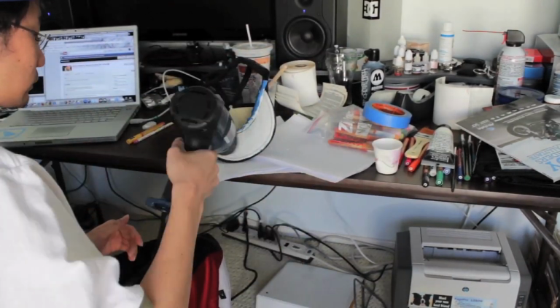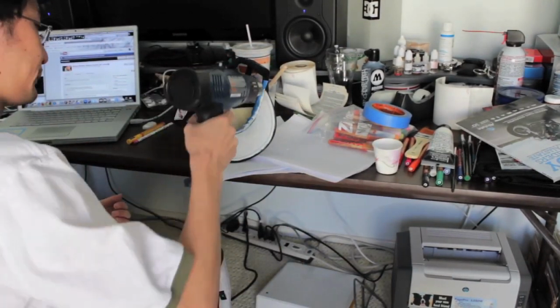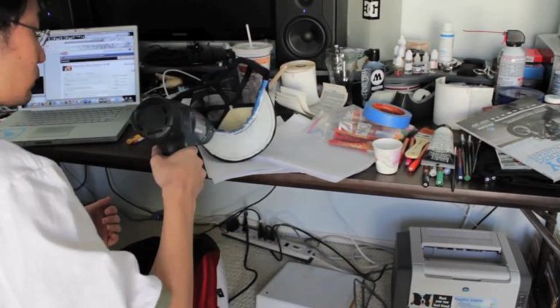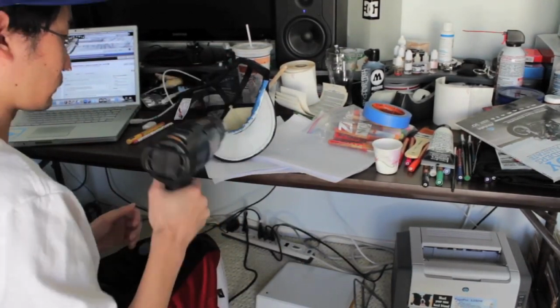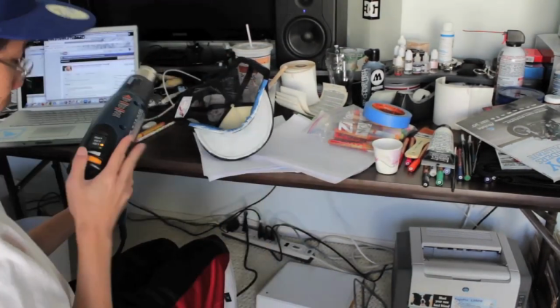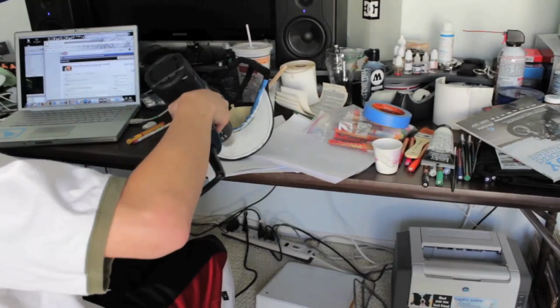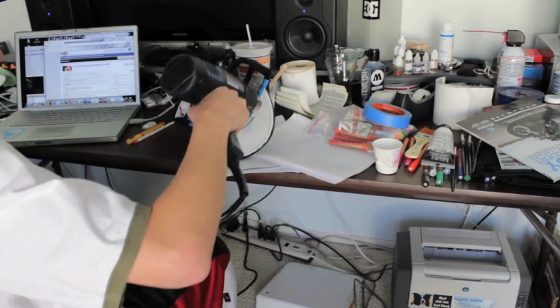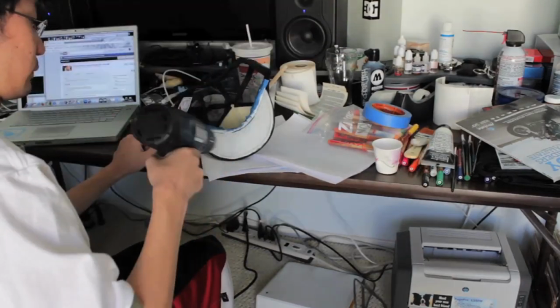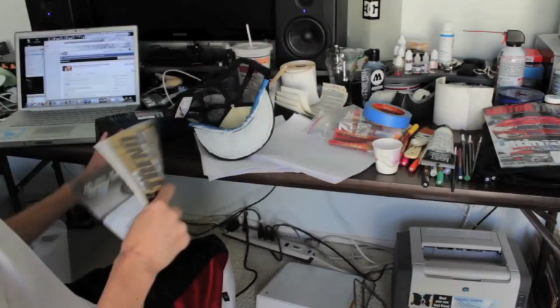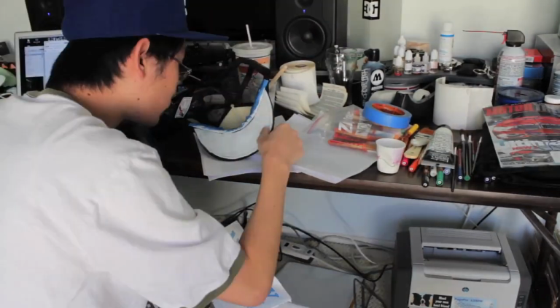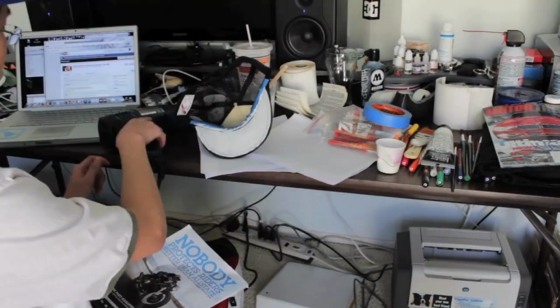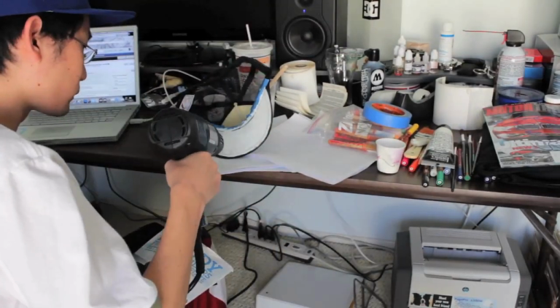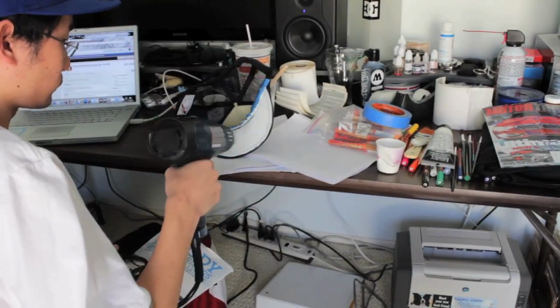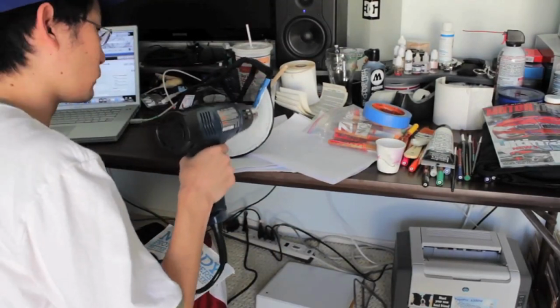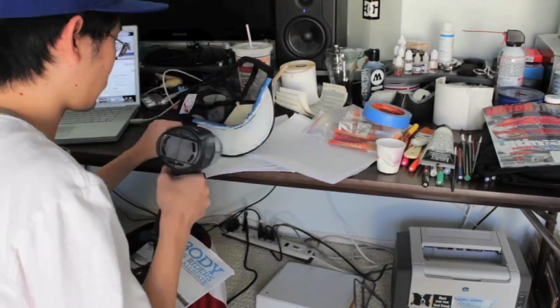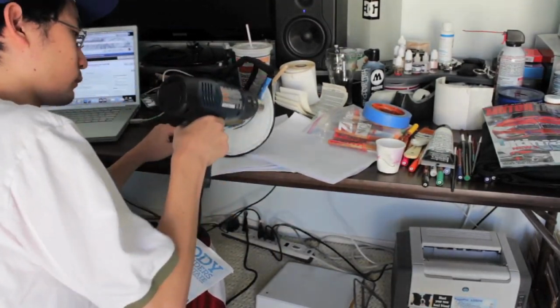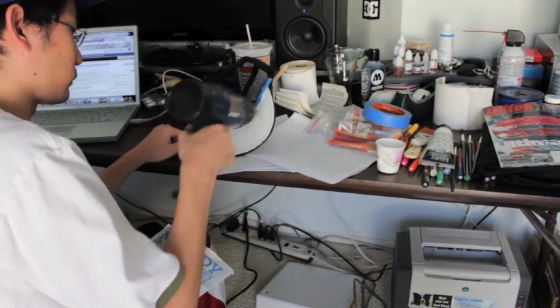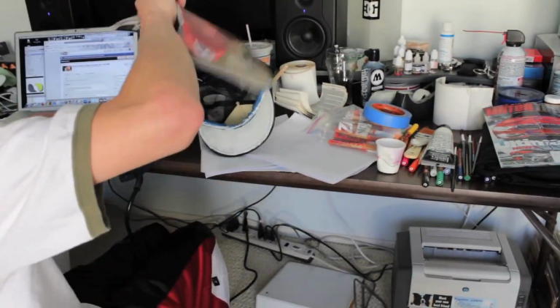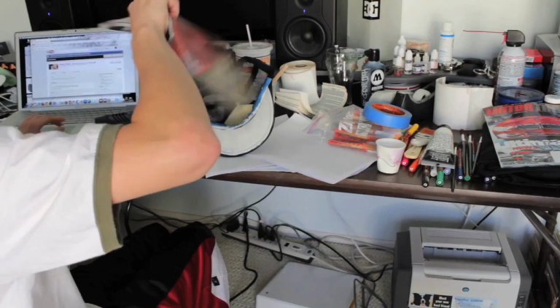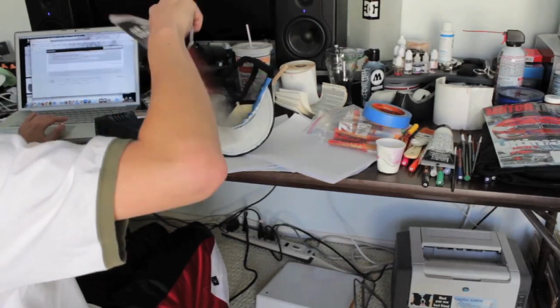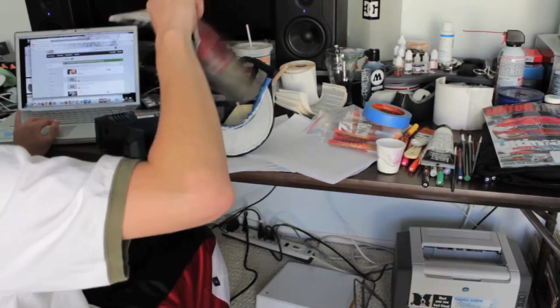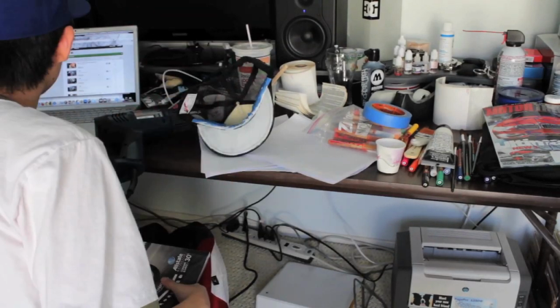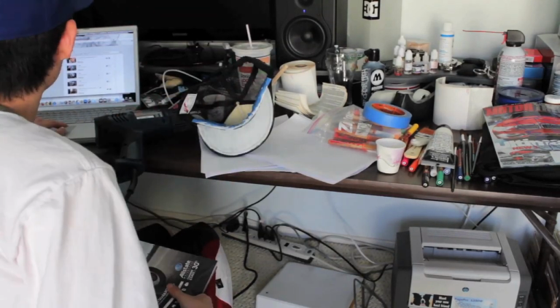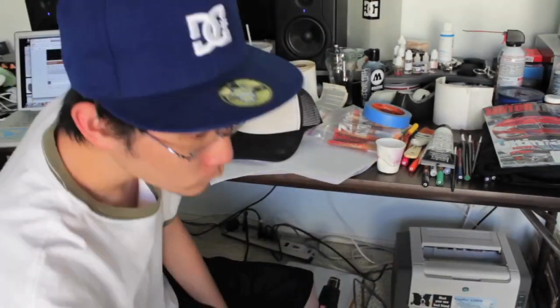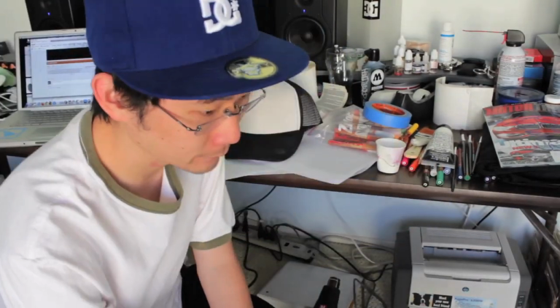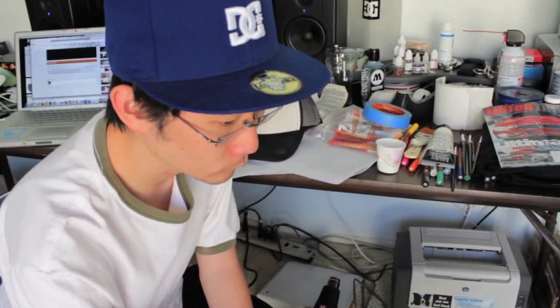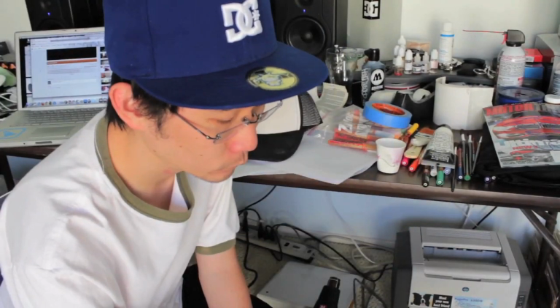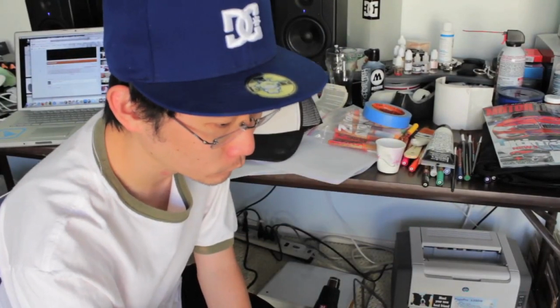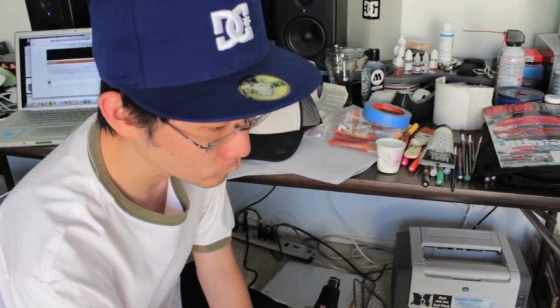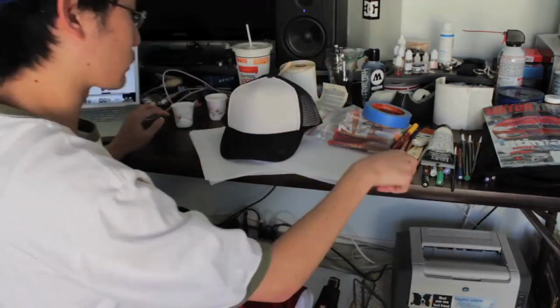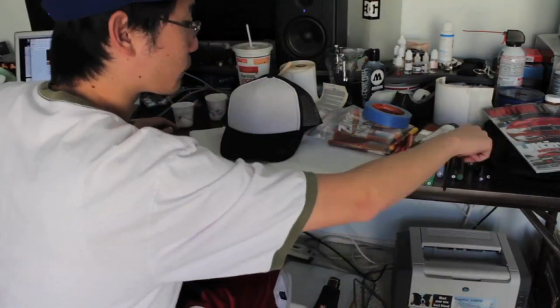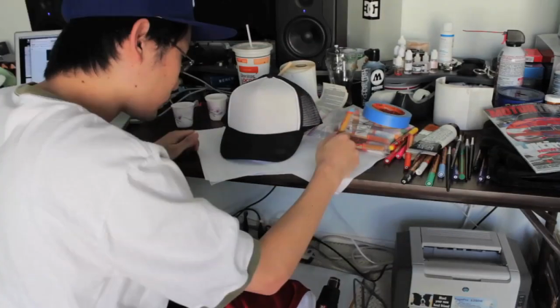Most blank trucker hats come with a cardboard backing — you'll want to leave that on. I use a heat gun to help speed up the process, along with multiple layers of paint.